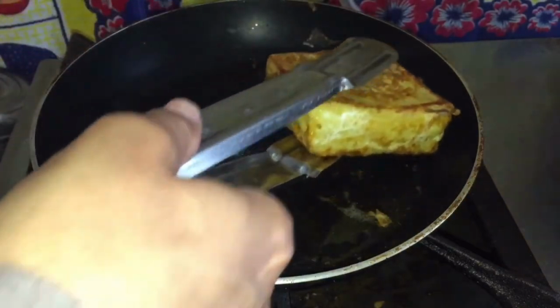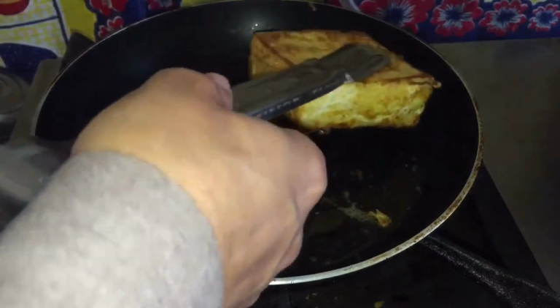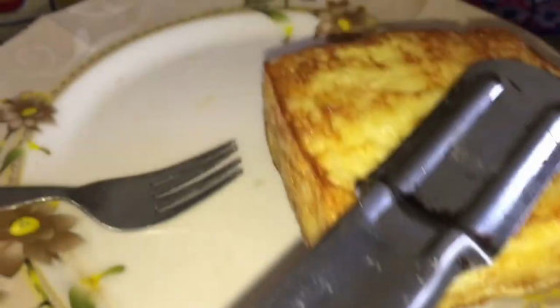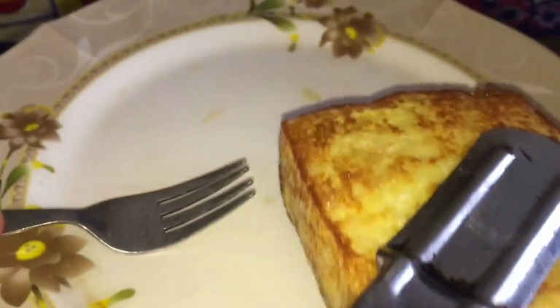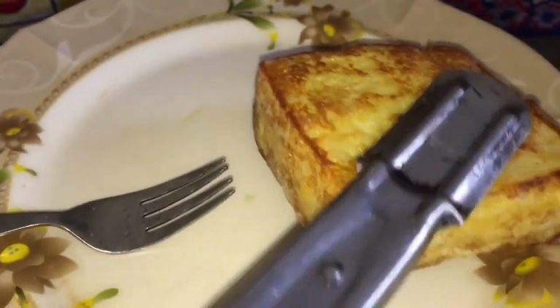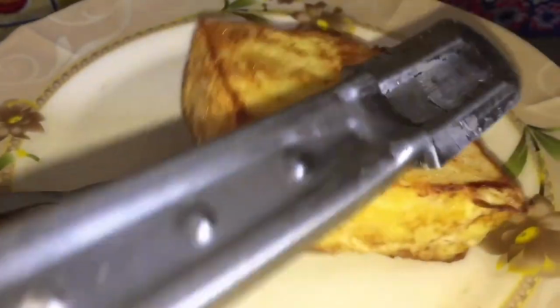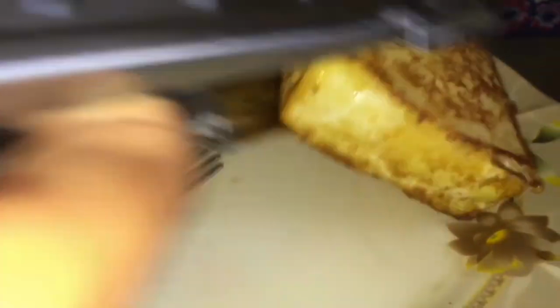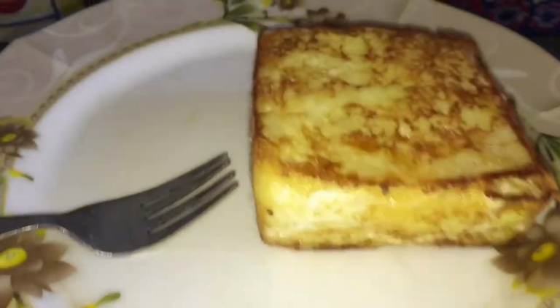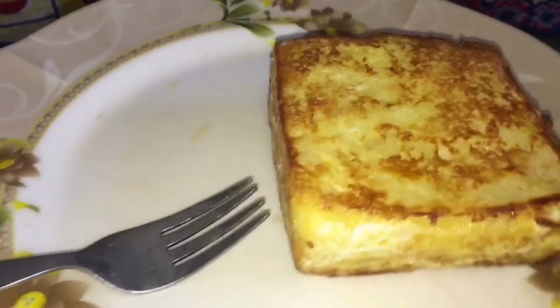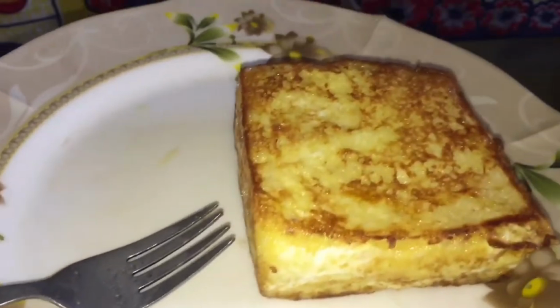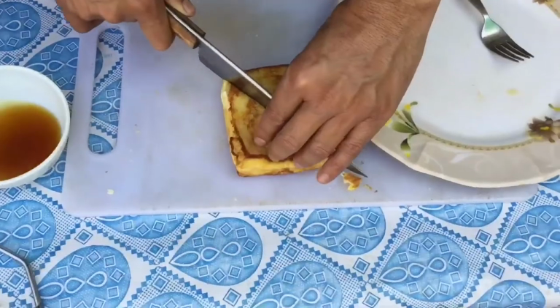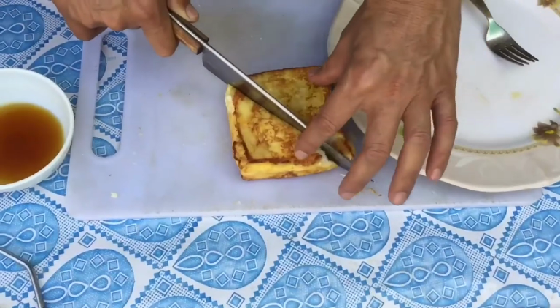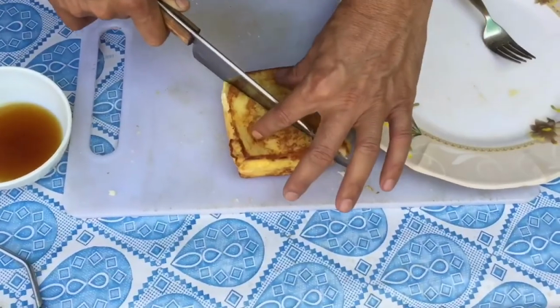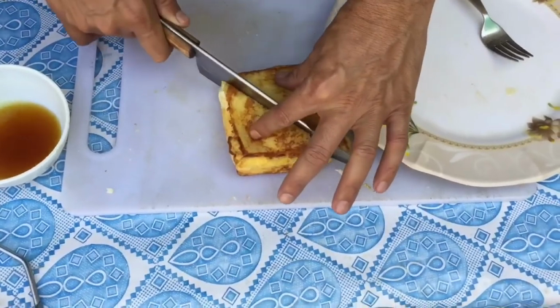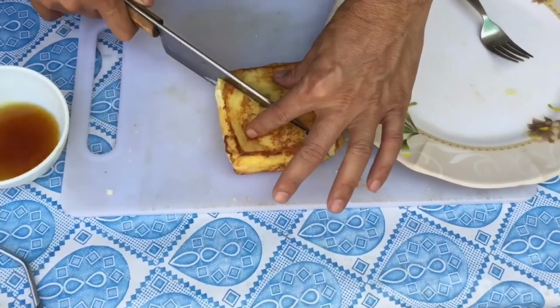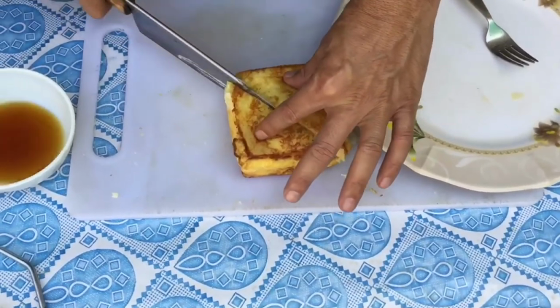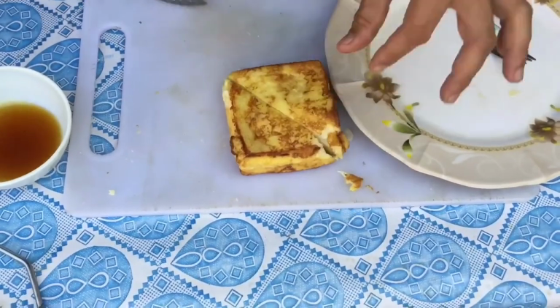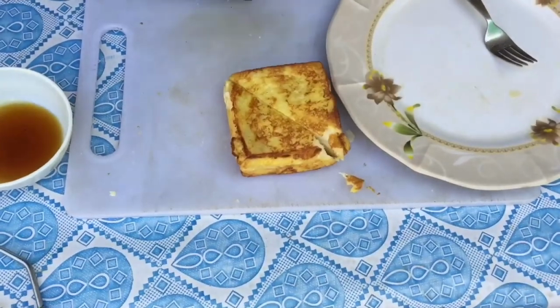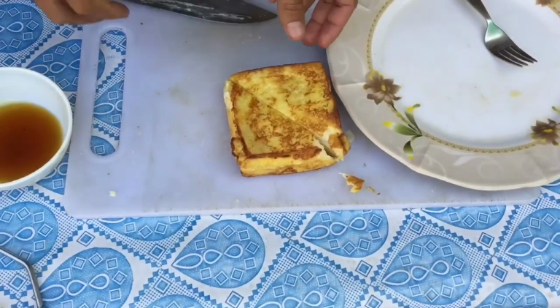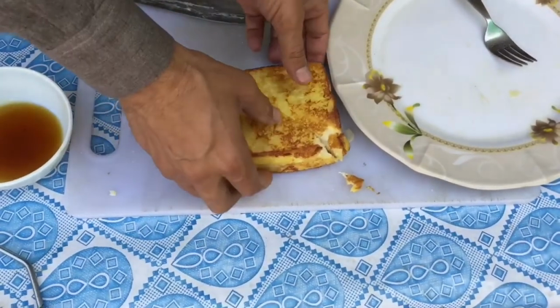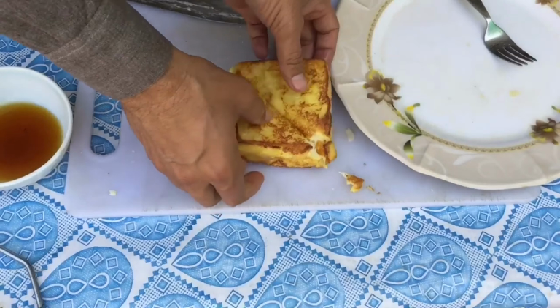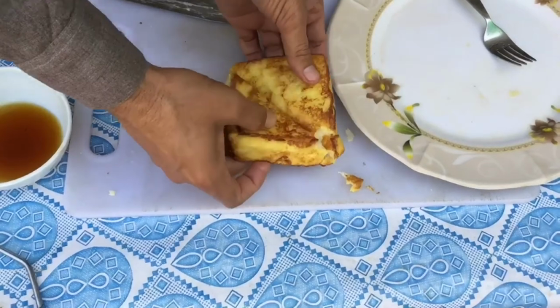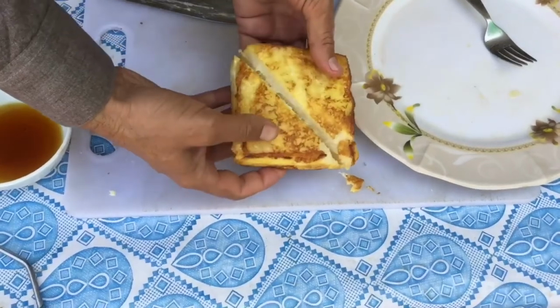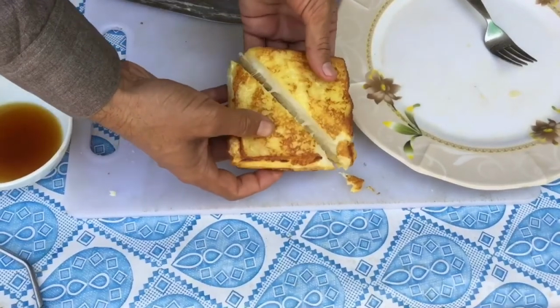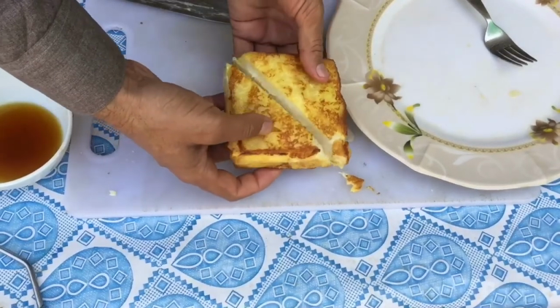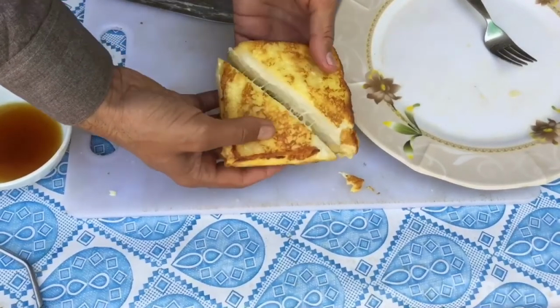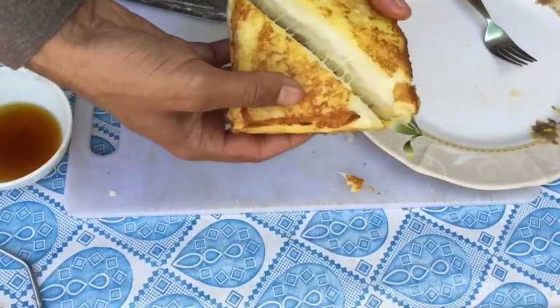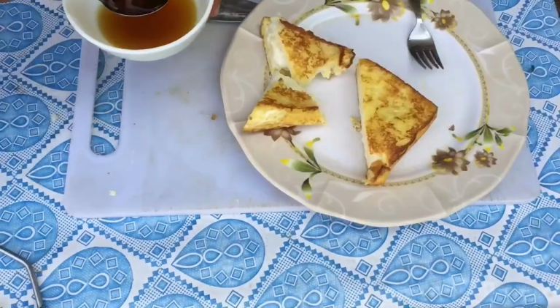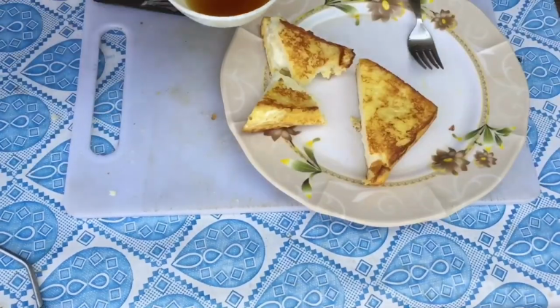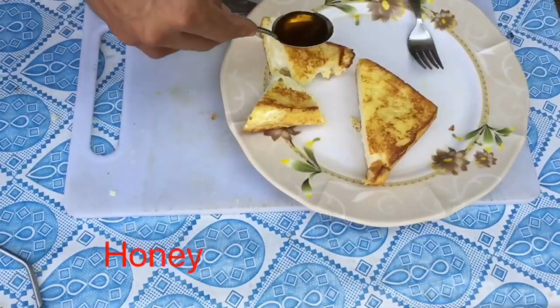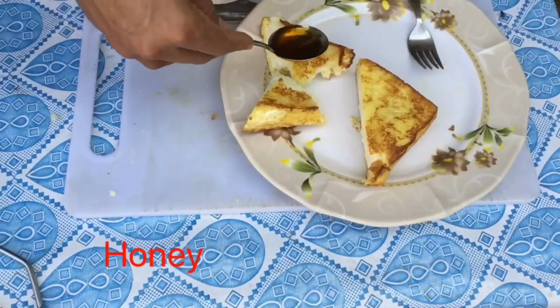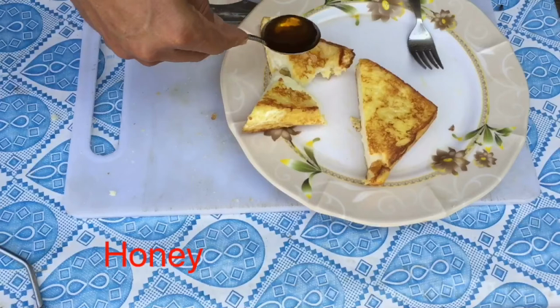Mont Cristo Sandwich has been done. I put it on the plate. Cutting — I am cutting with a knife. You can see here — long strands. Long strands, that looks delicious.